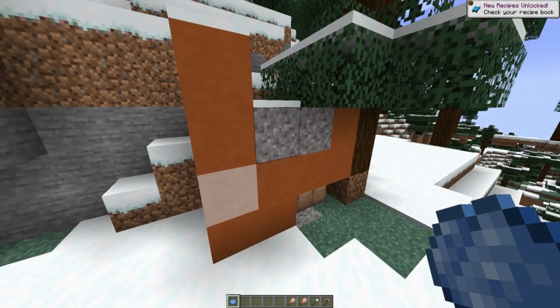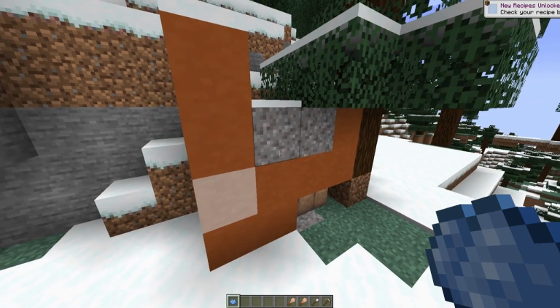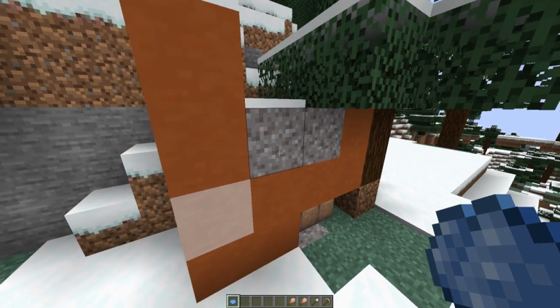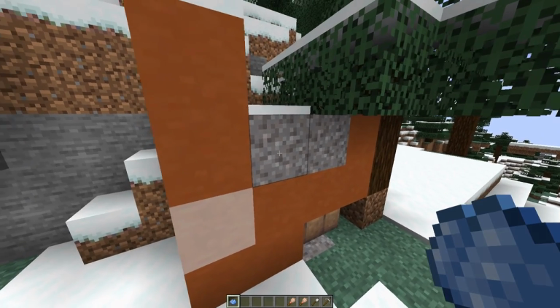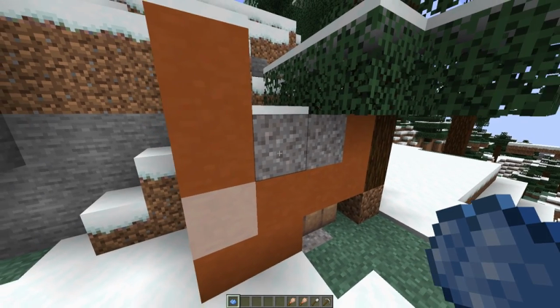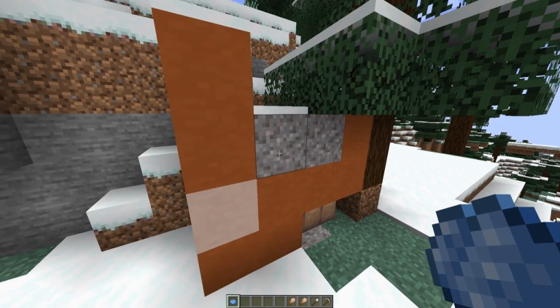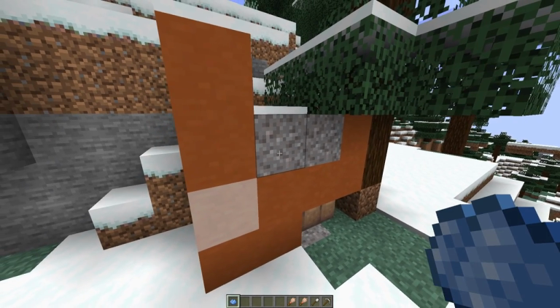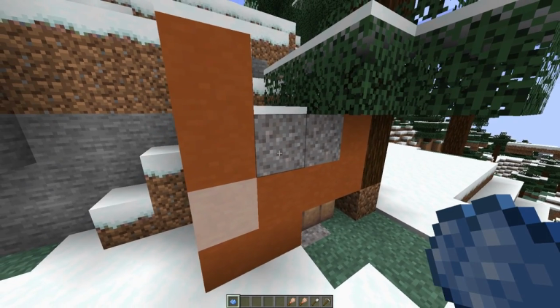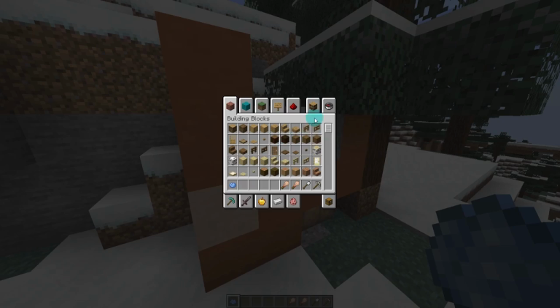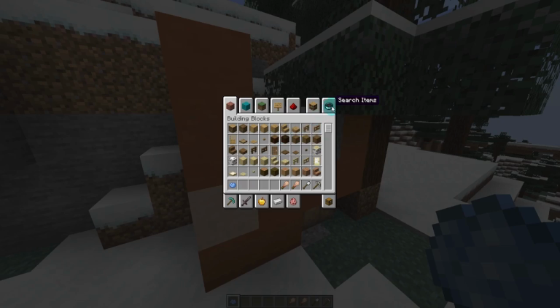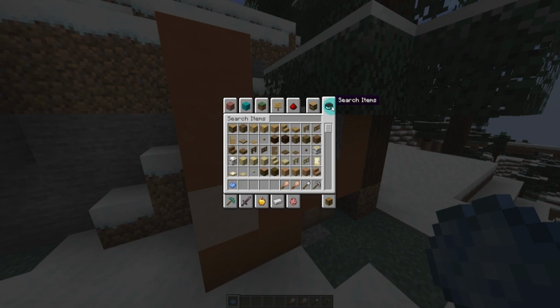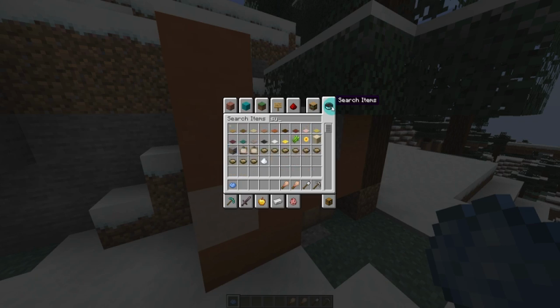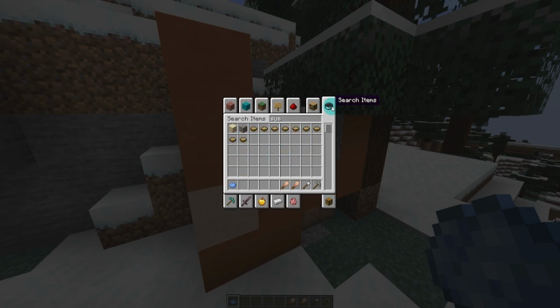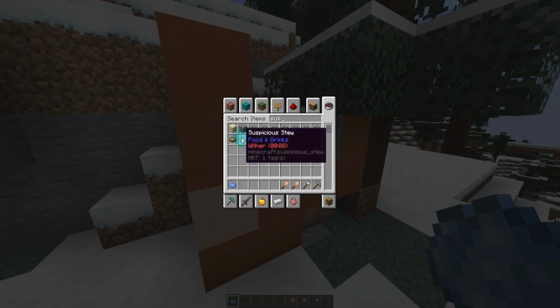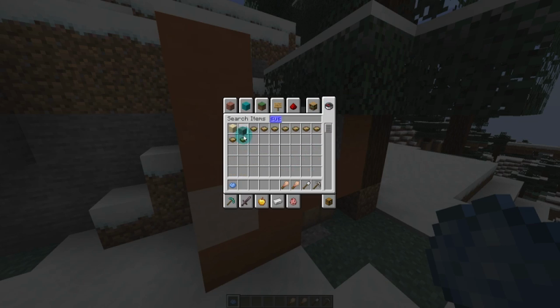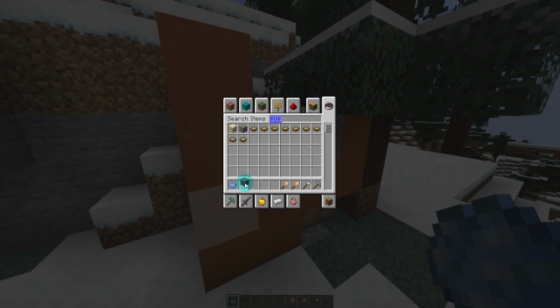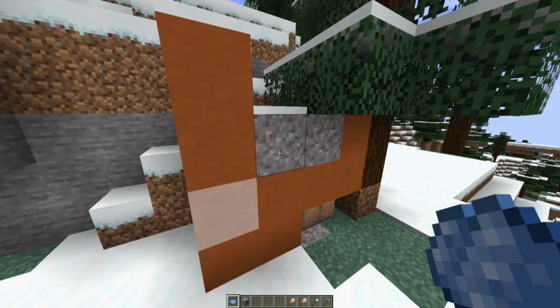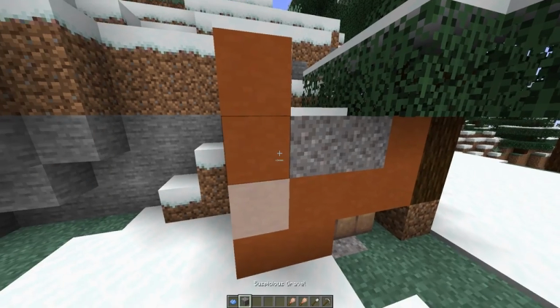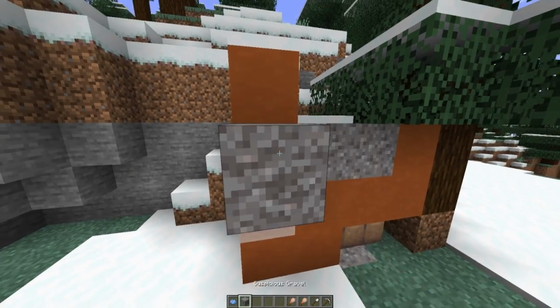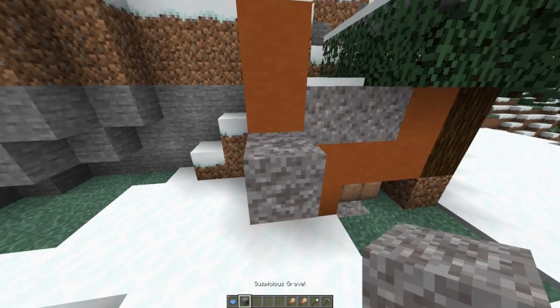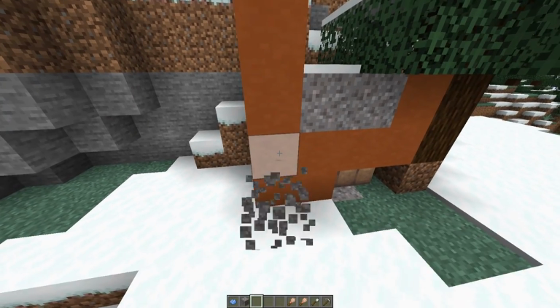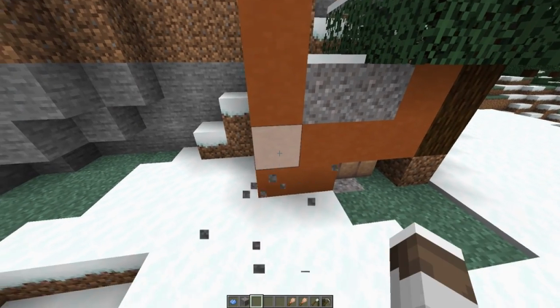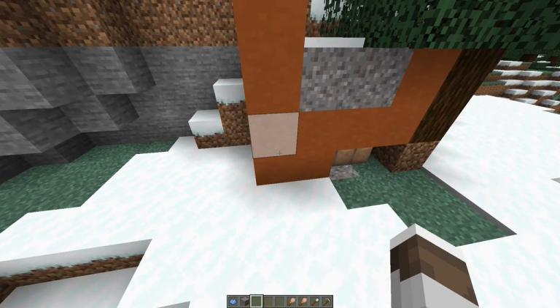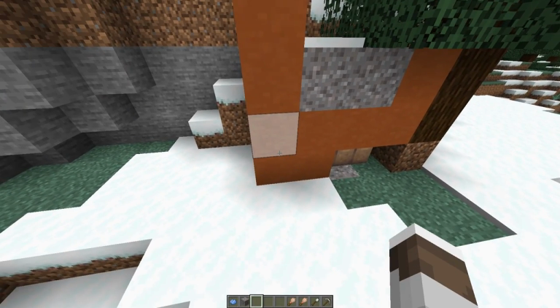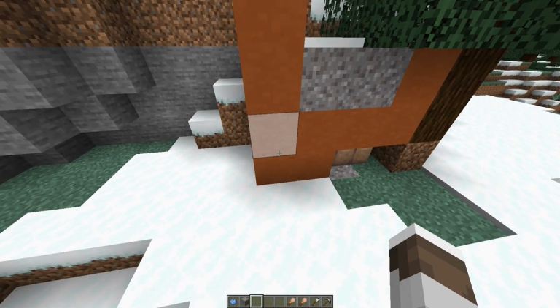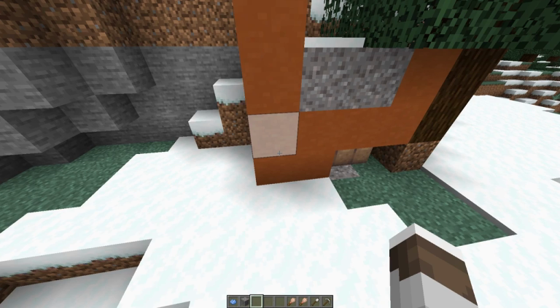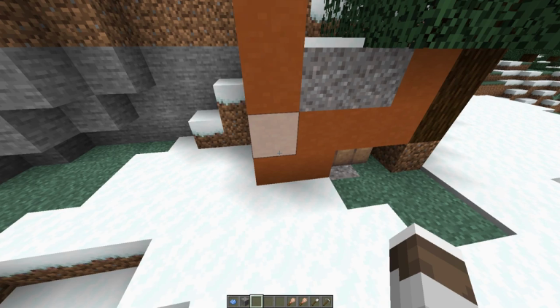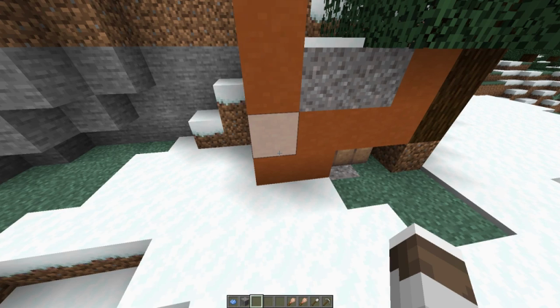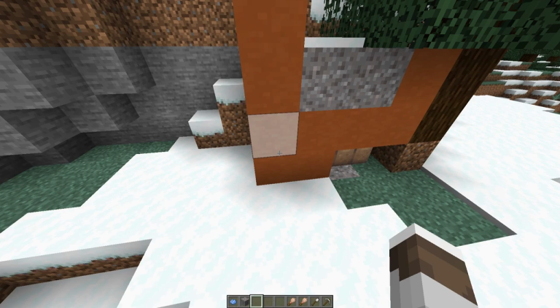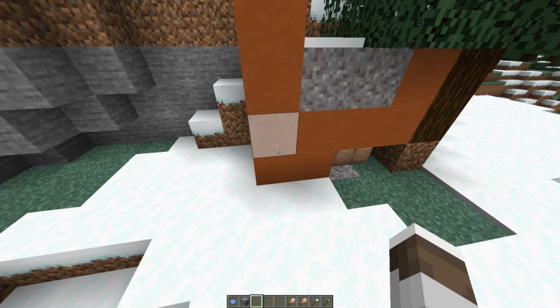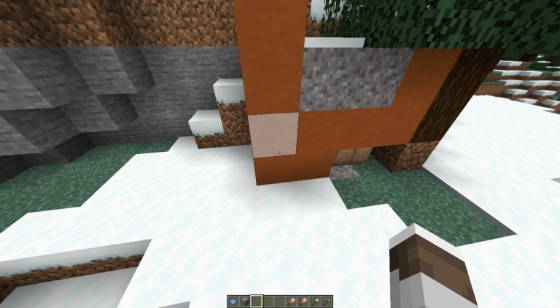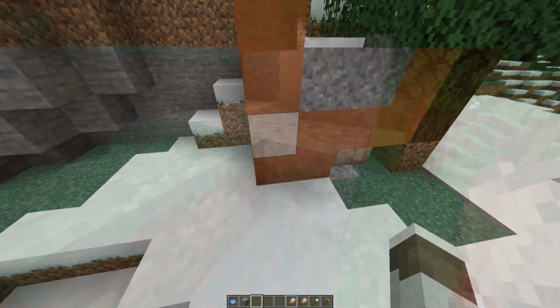Now, this suspicious gravel is very, very fragile. If it falls — if I just grab a bit of suspicious gravel out of my inventory and it falls — it'll break like that and you will lose your item. So be very, very careful.